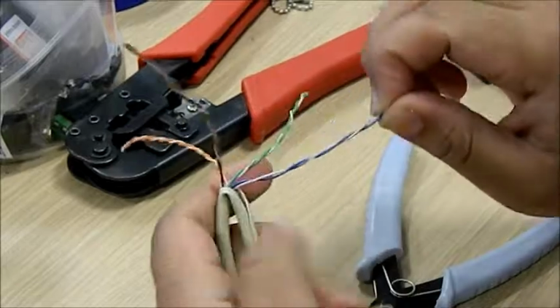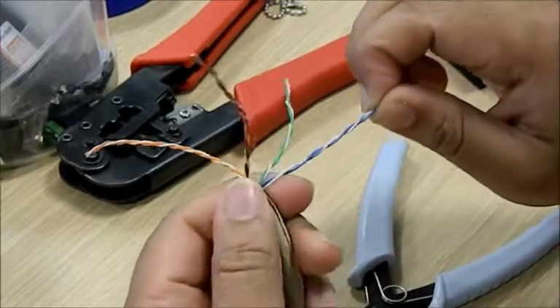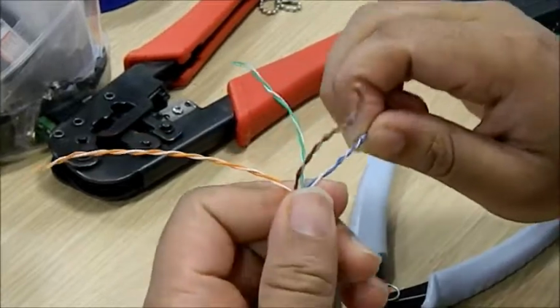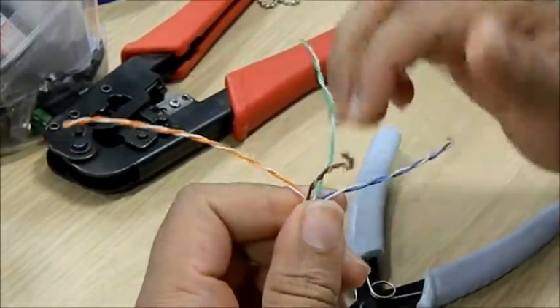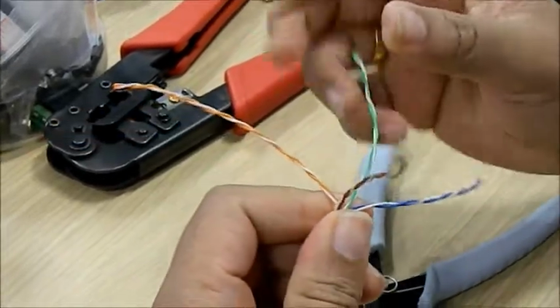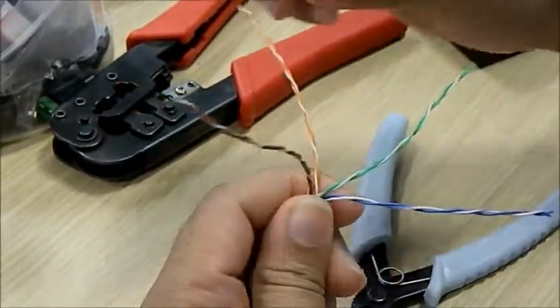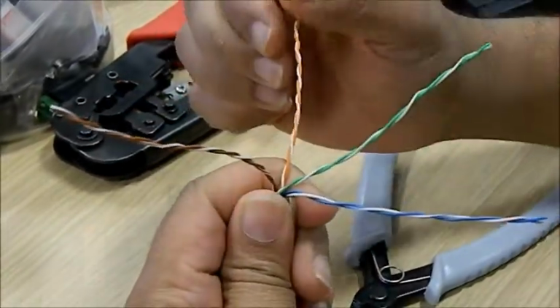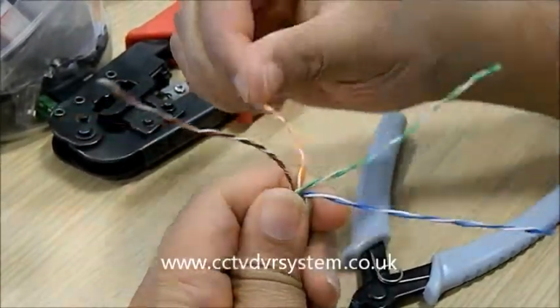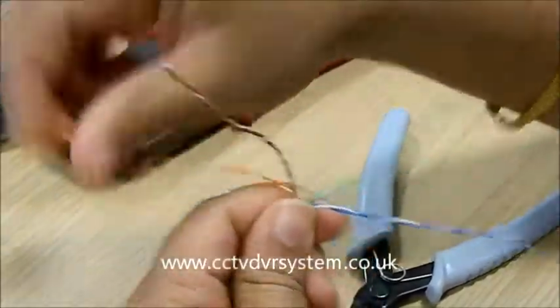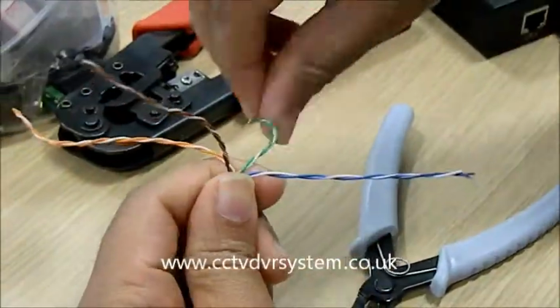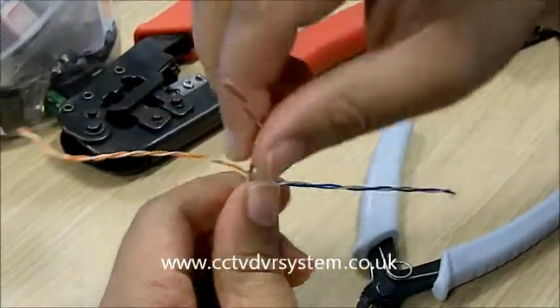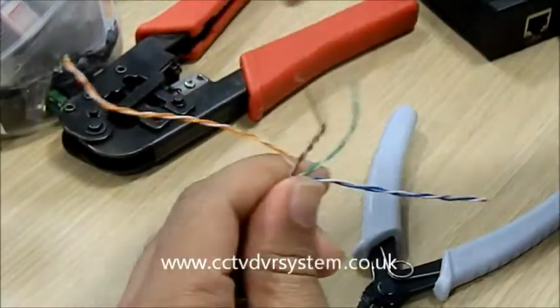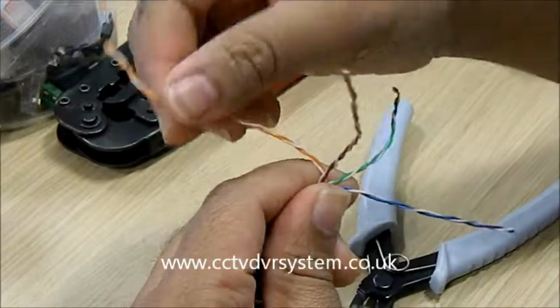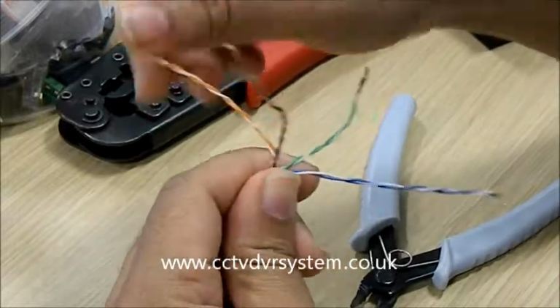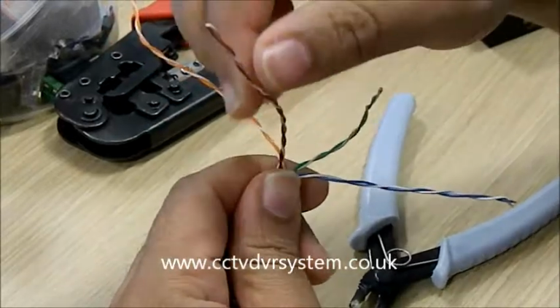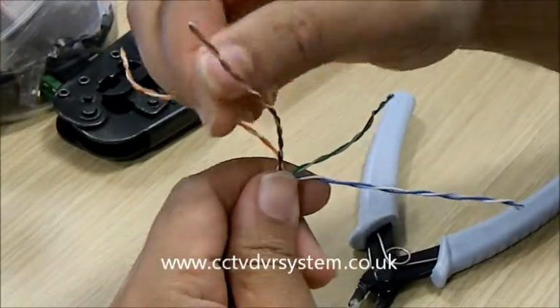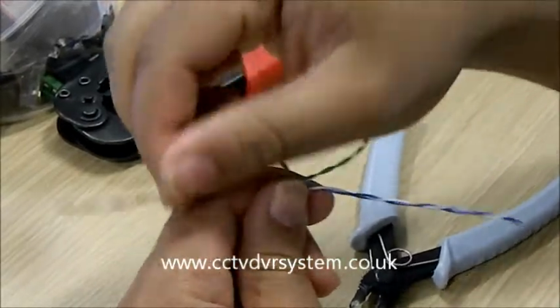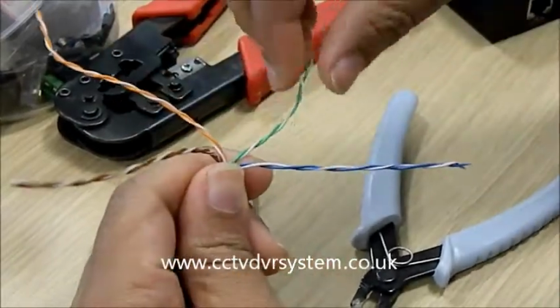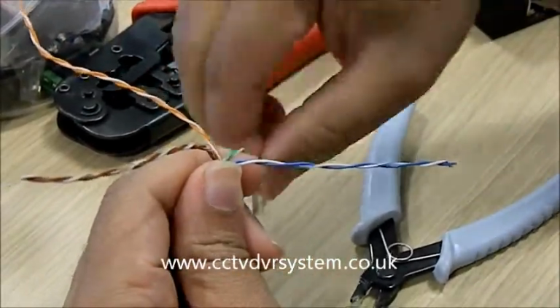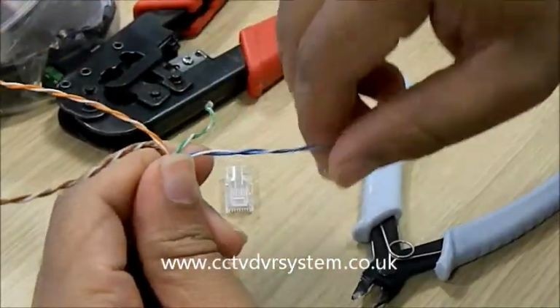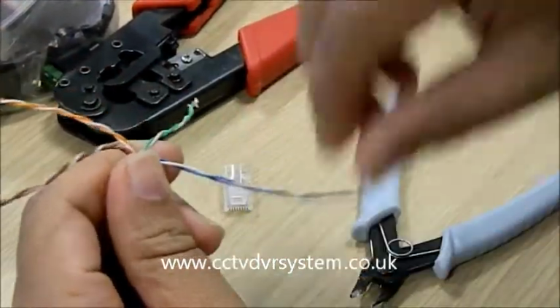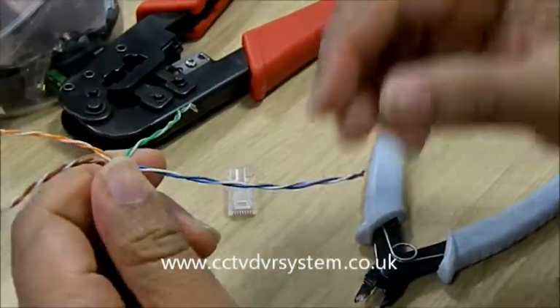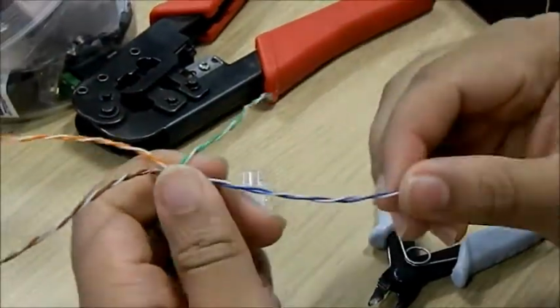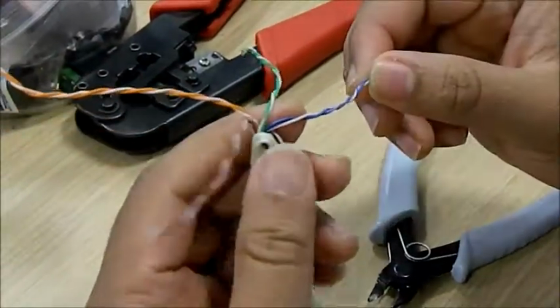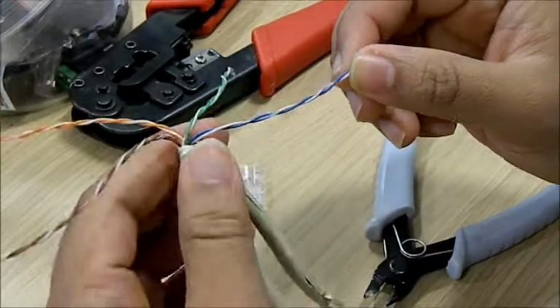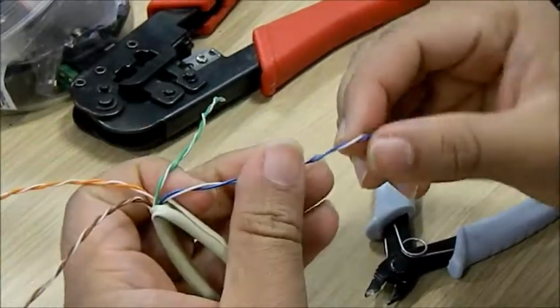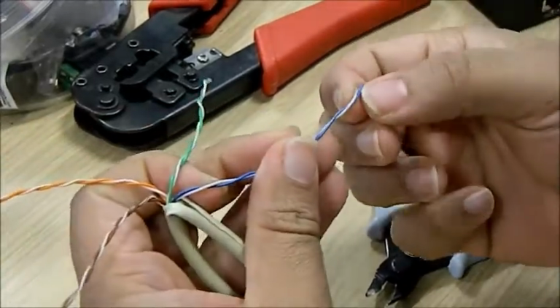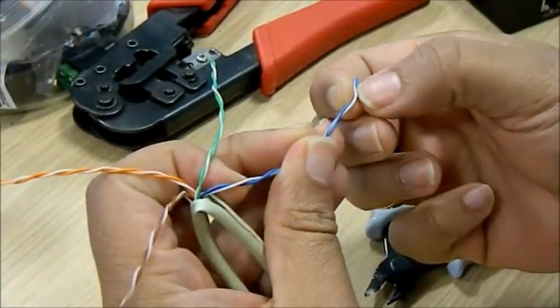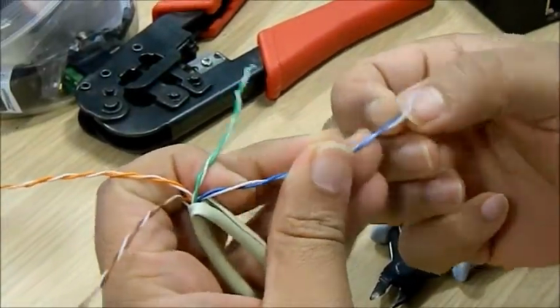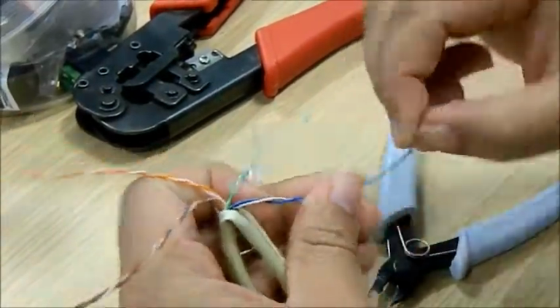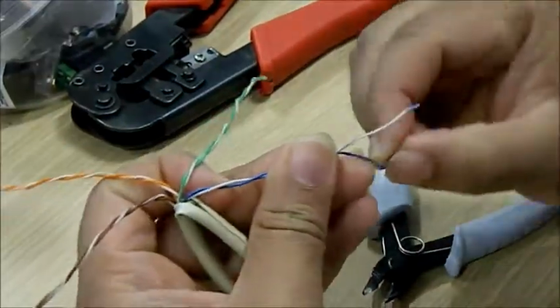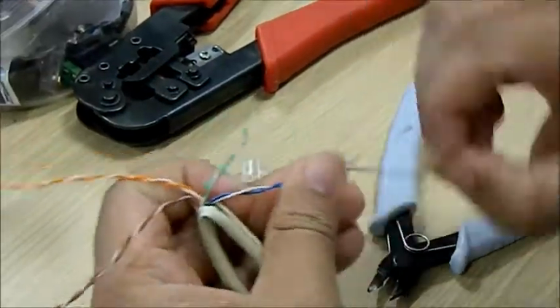In a Cat5 cable you have four pairs. You have four colours: orange-white, brown-white, green-white, and blue-white. The first thing we have to do is untwist these pairs.